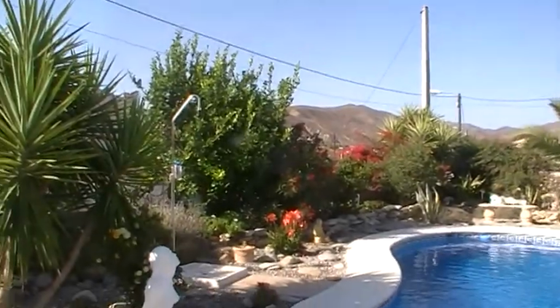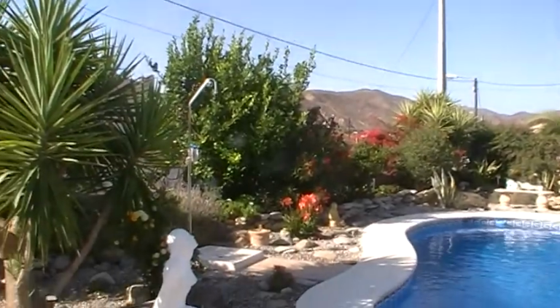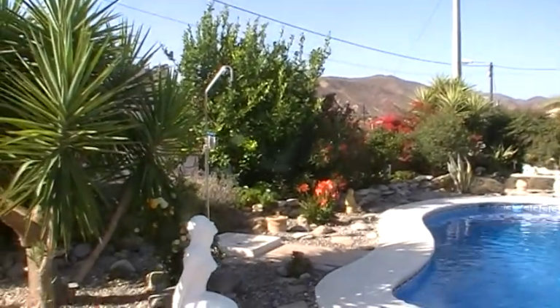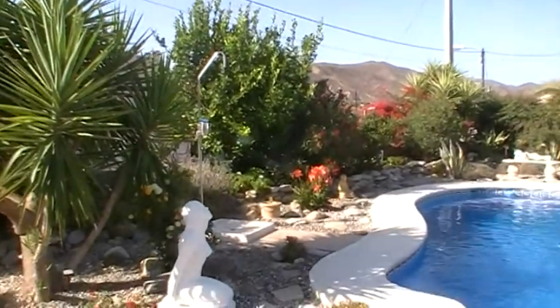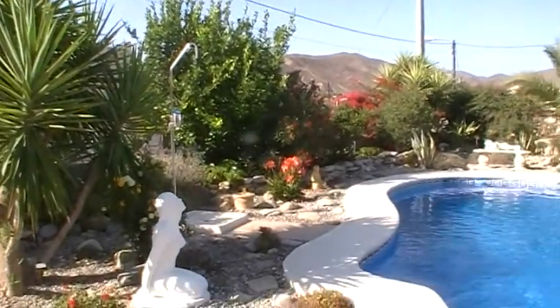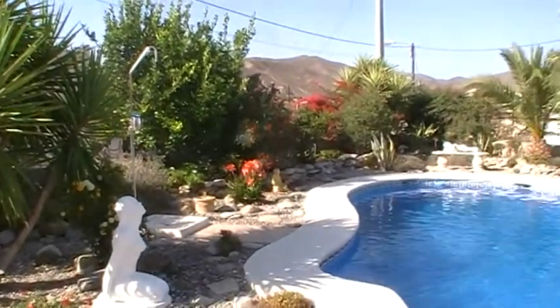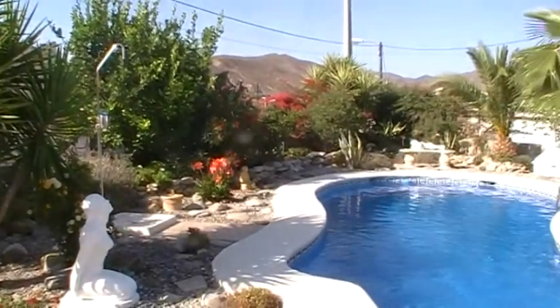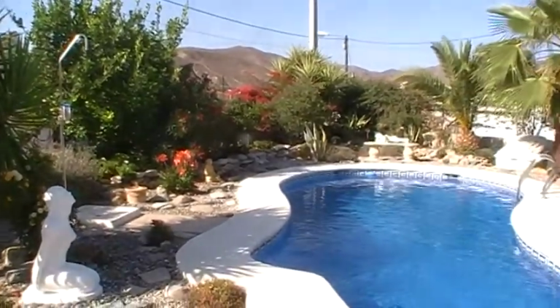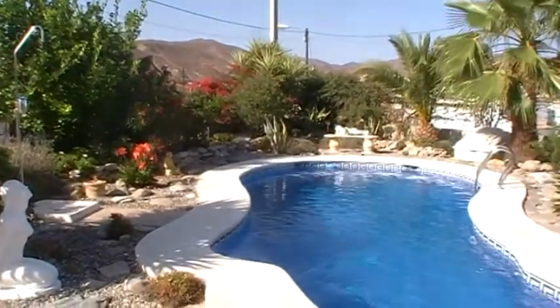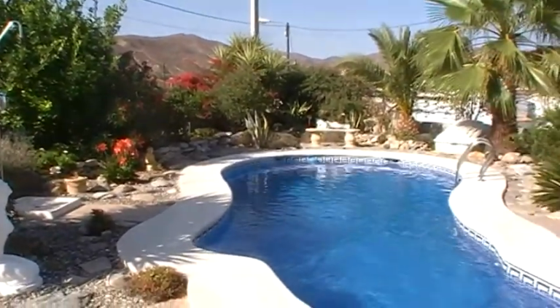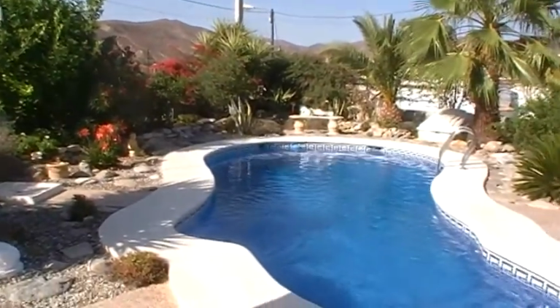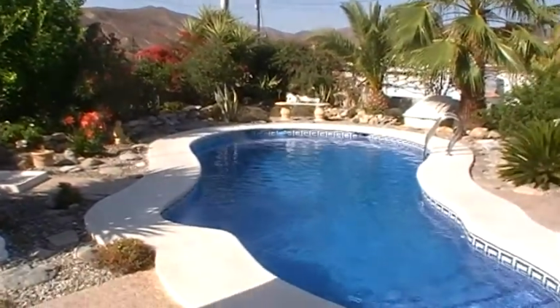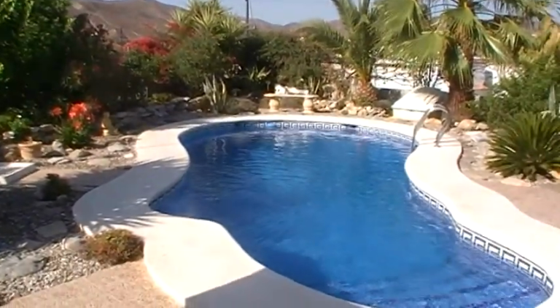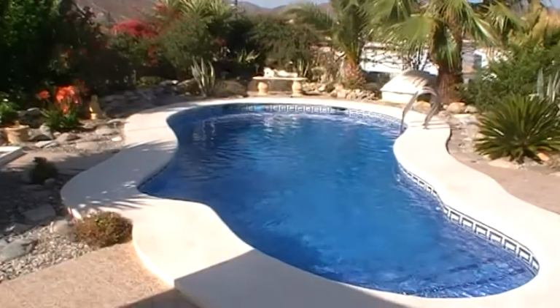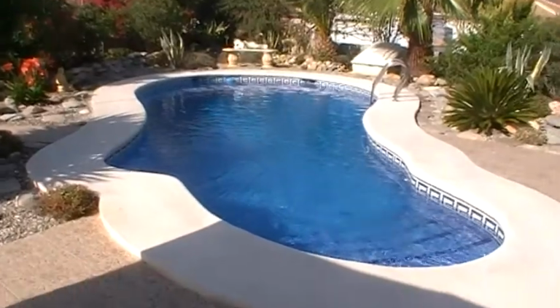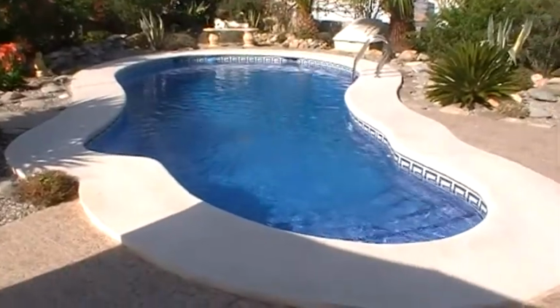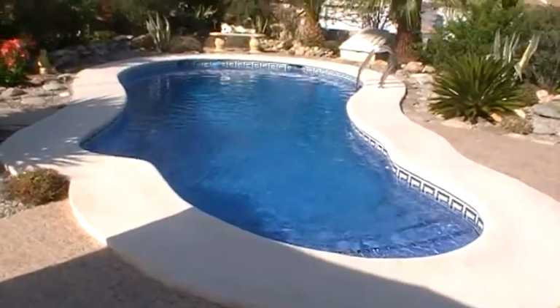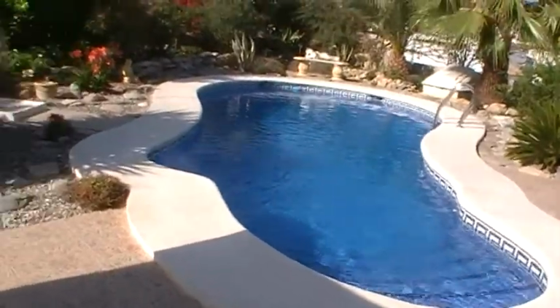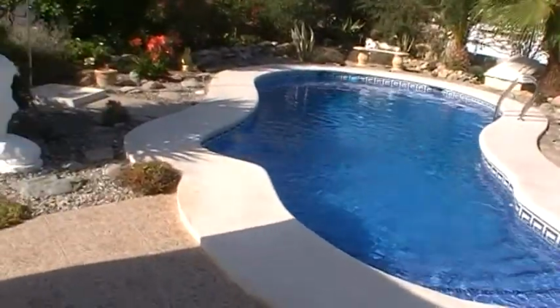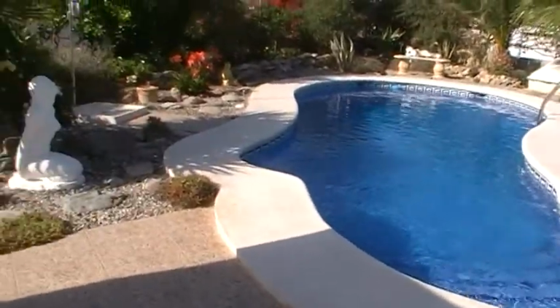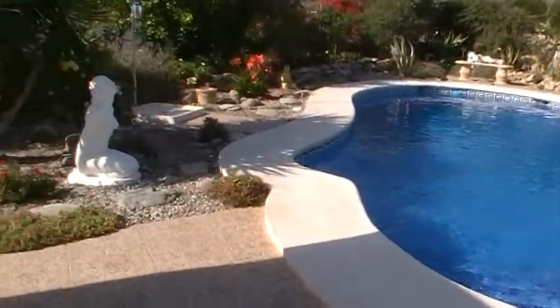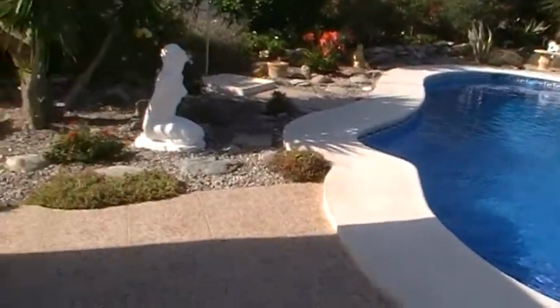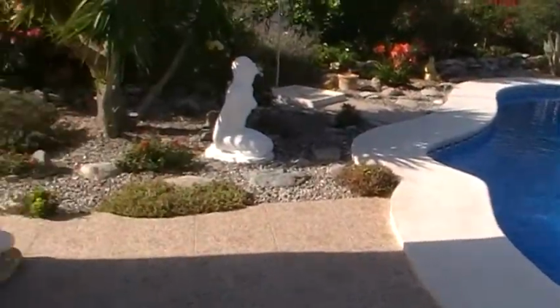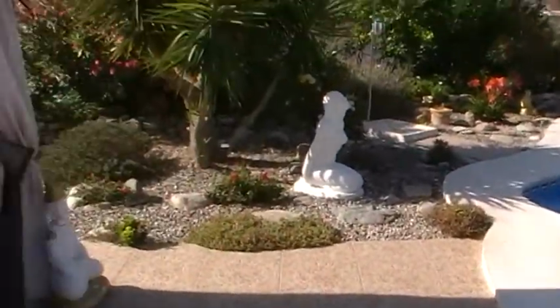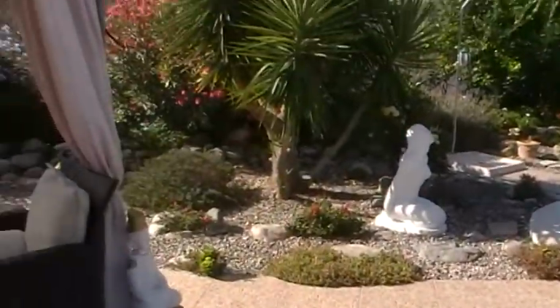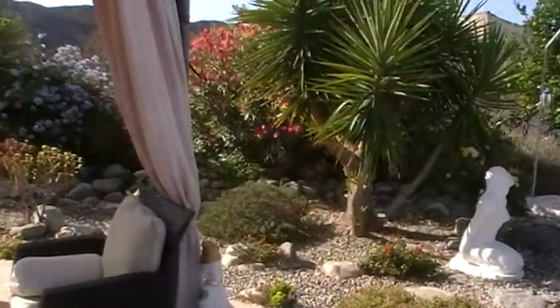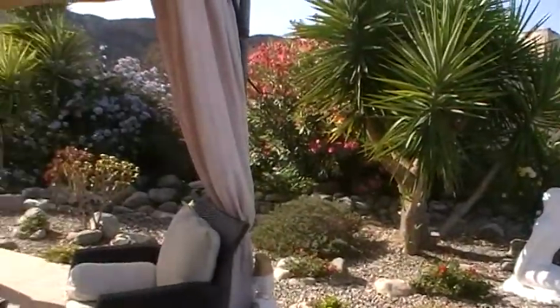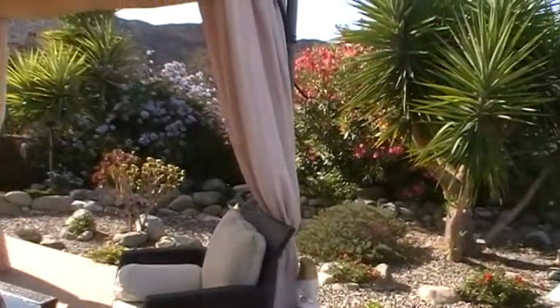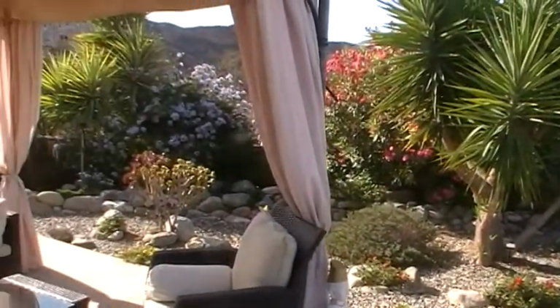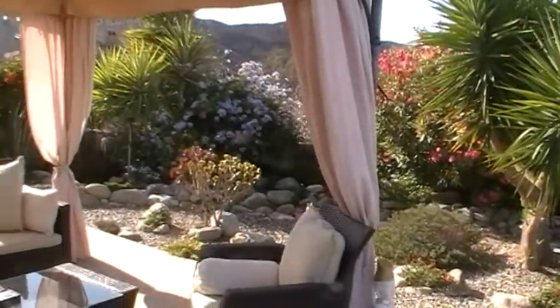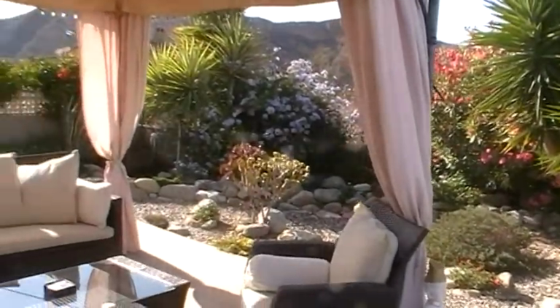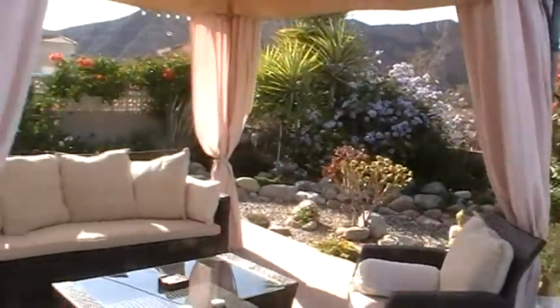They're about a 15-minute walk from the village in one direction, or the hamlet of La Cinta and a couple of bars and restaurants in the other.